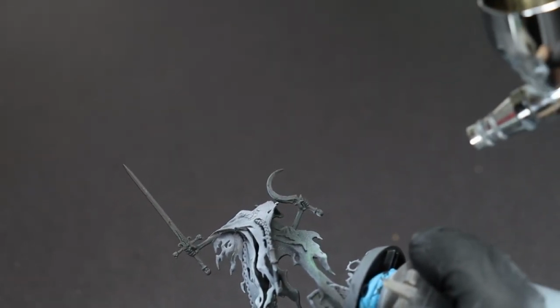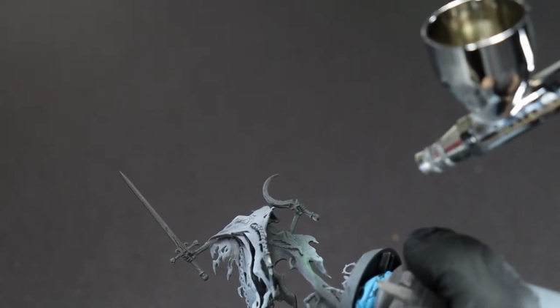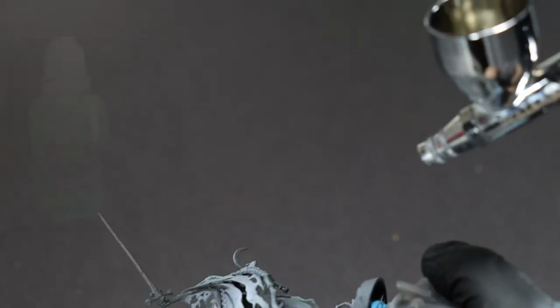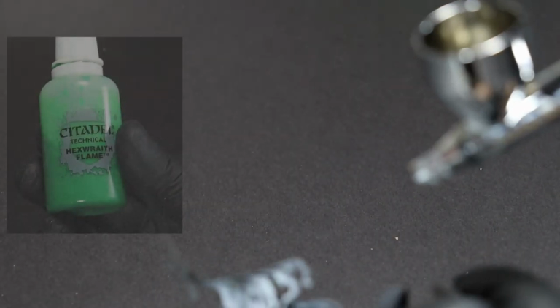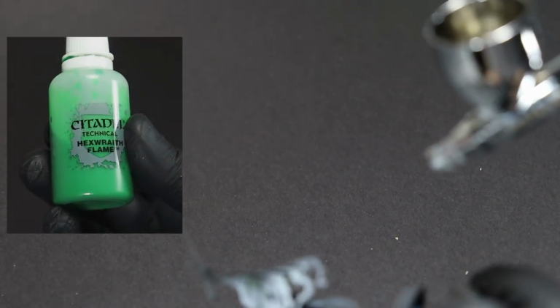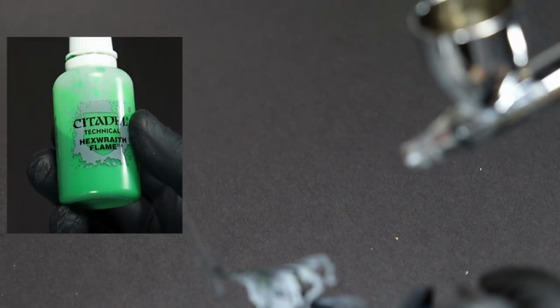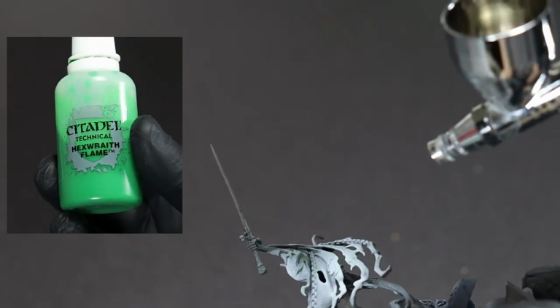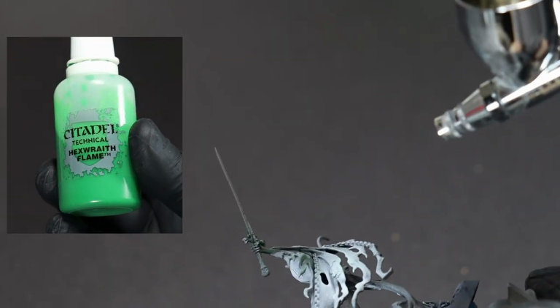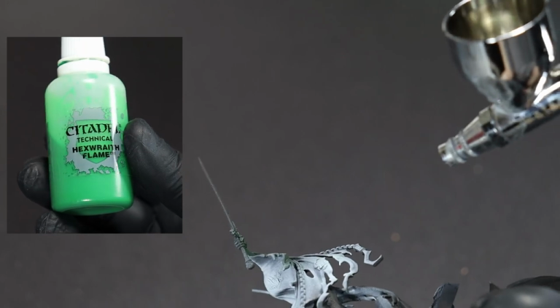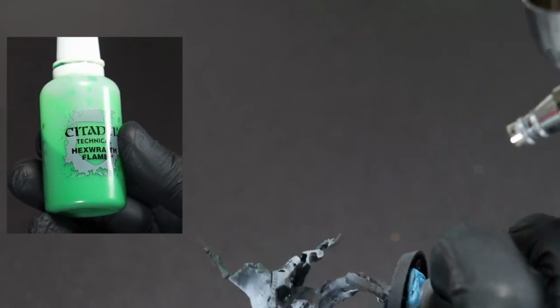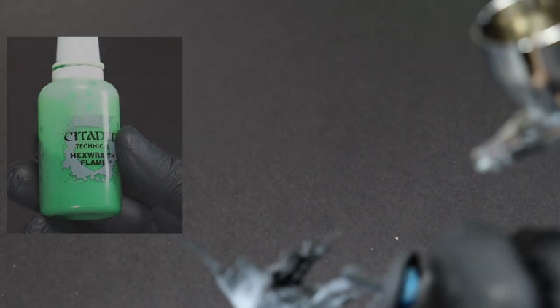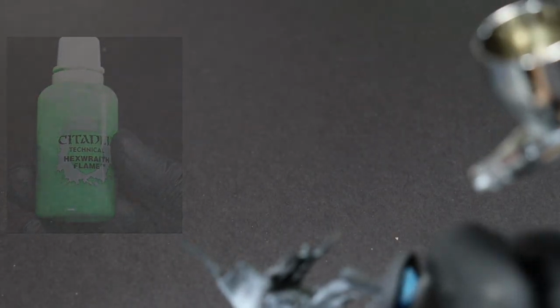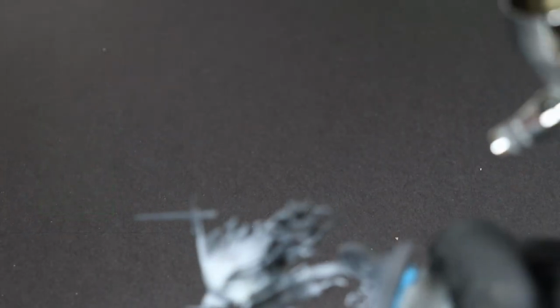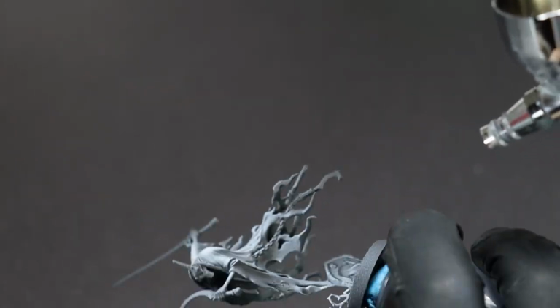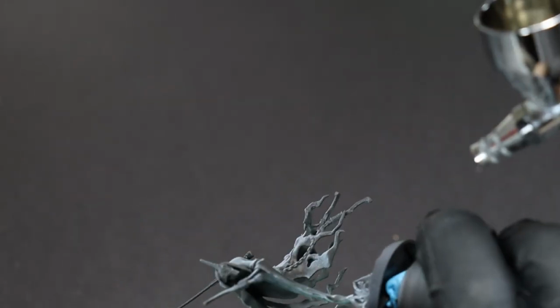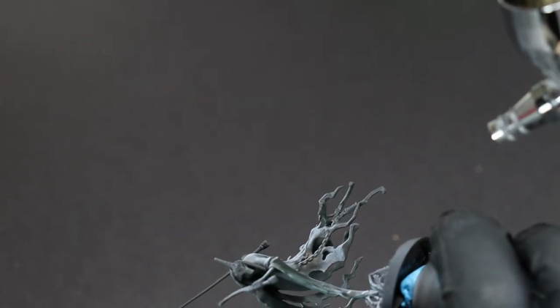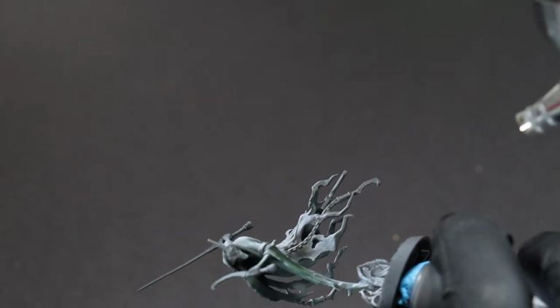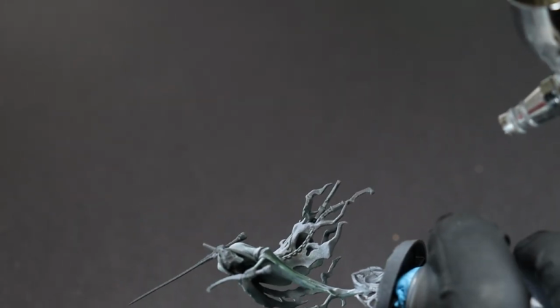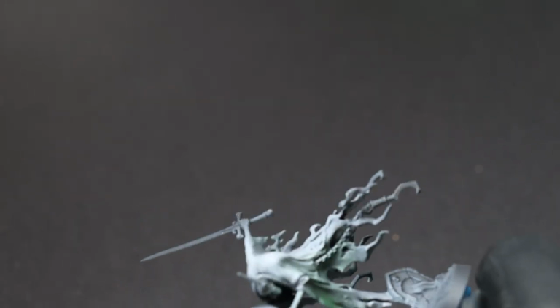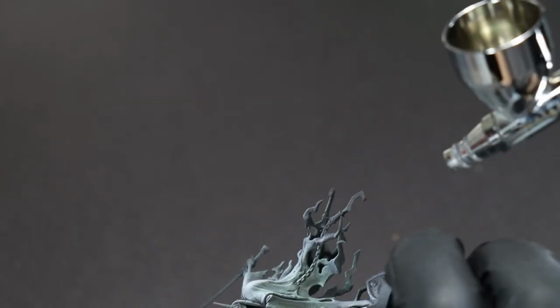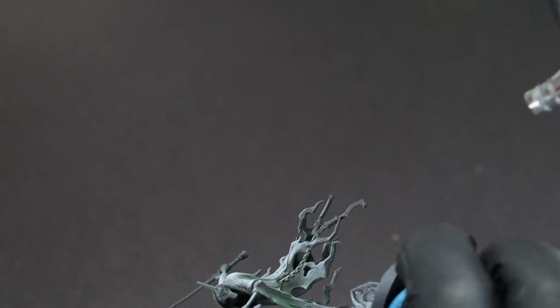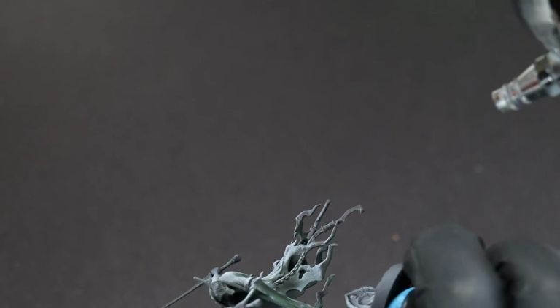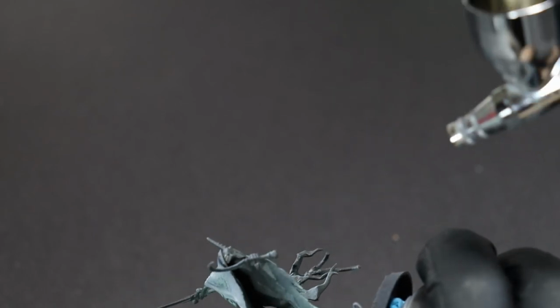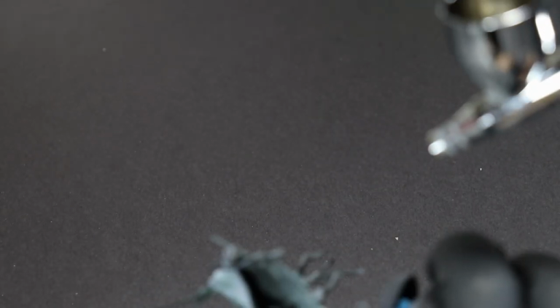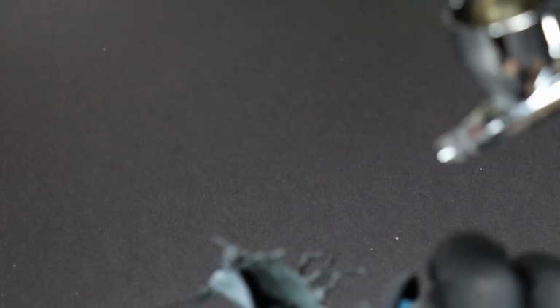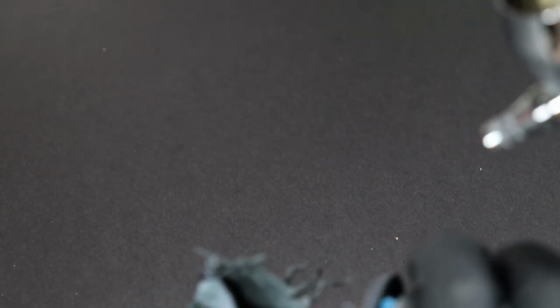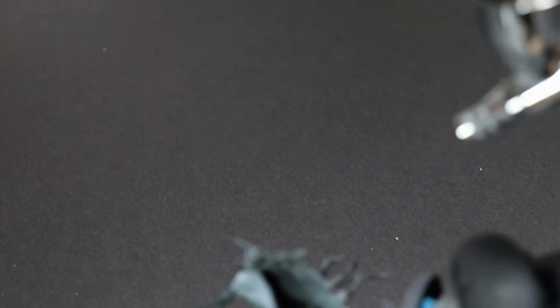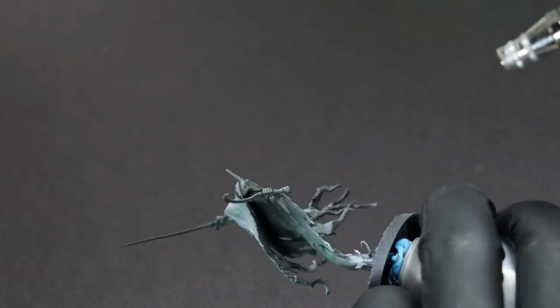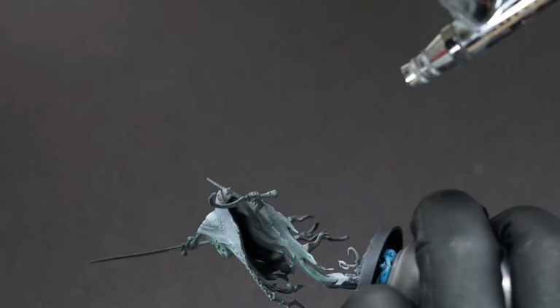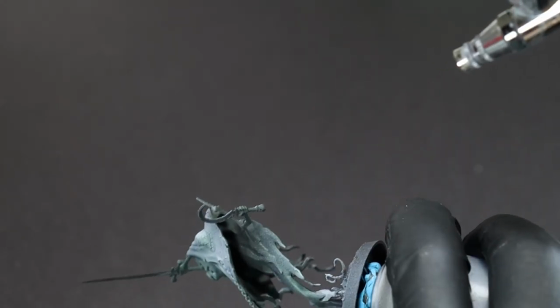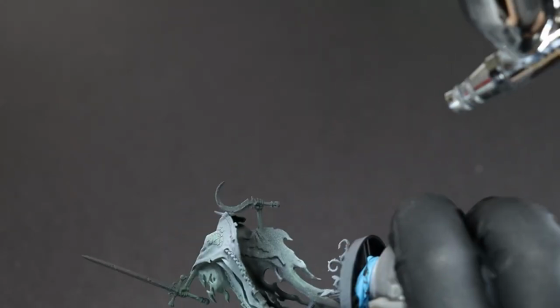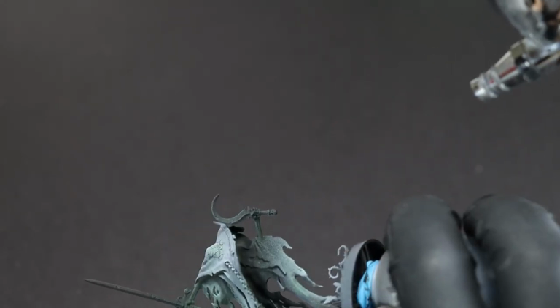Now for a quick undershade, we're going to come in from beneath with an airbrush and Hexwraith Flame. We just want to hit all of those dark or shadowy areas to give them a bit of a spooky green tint.